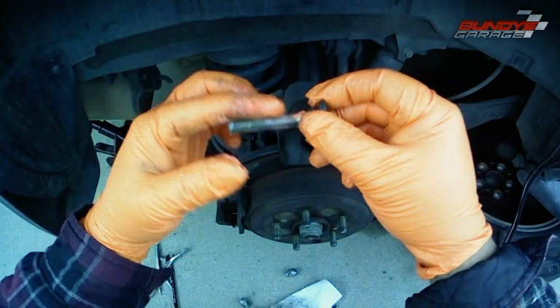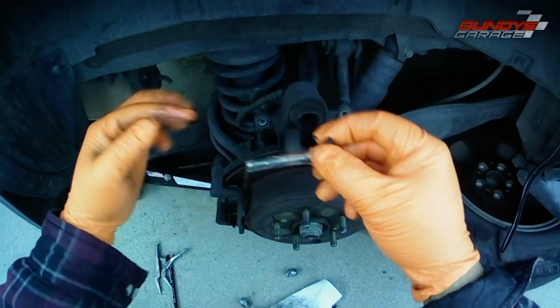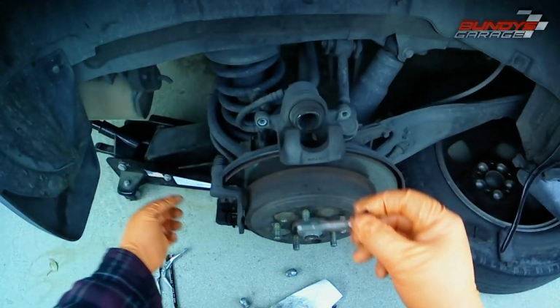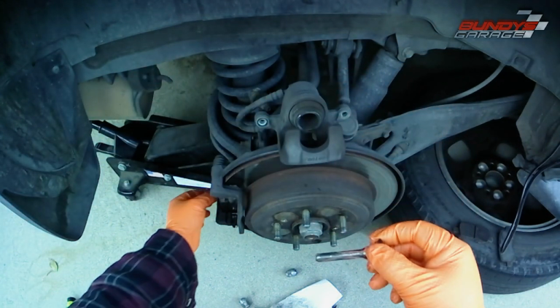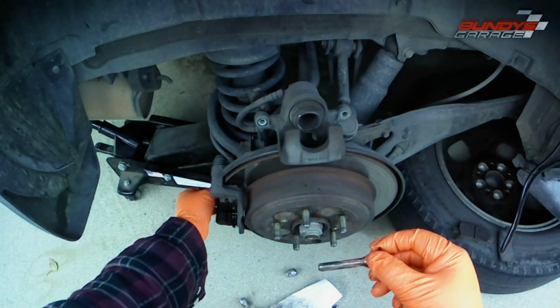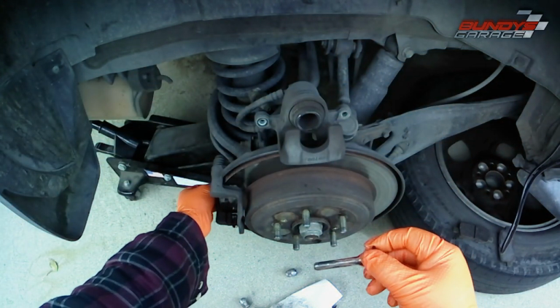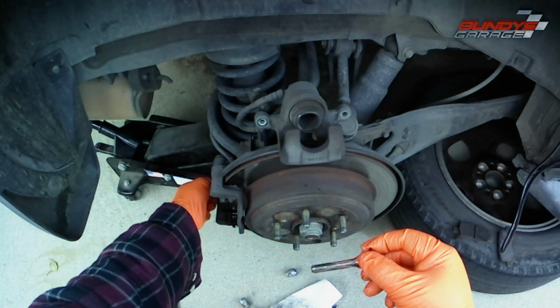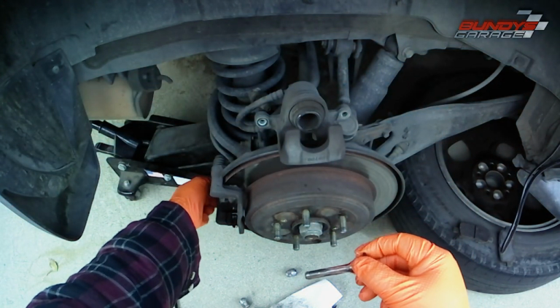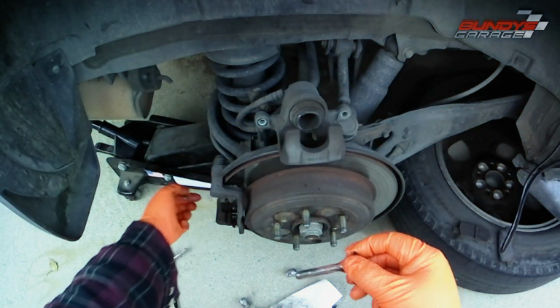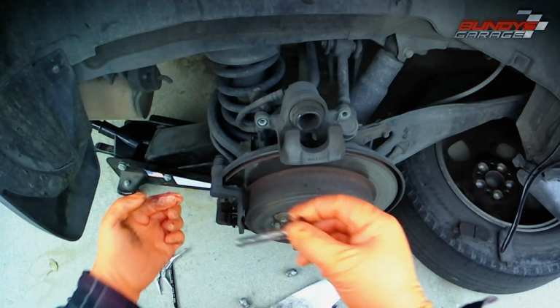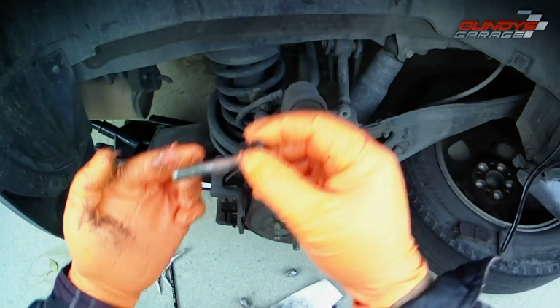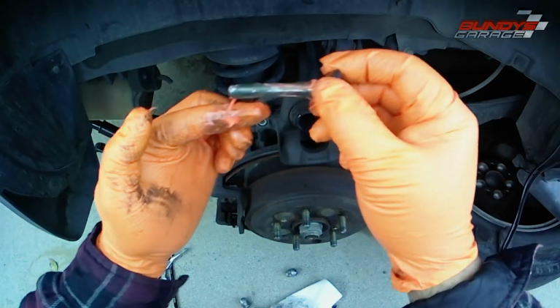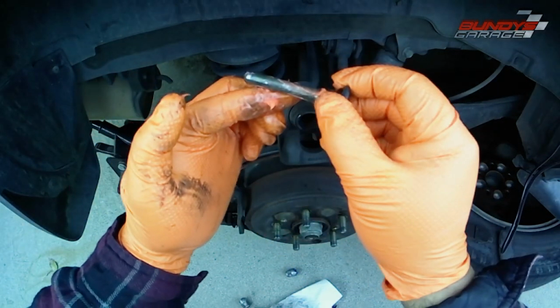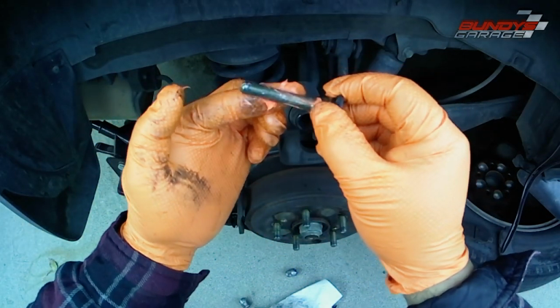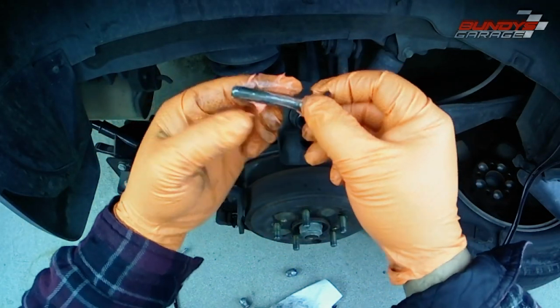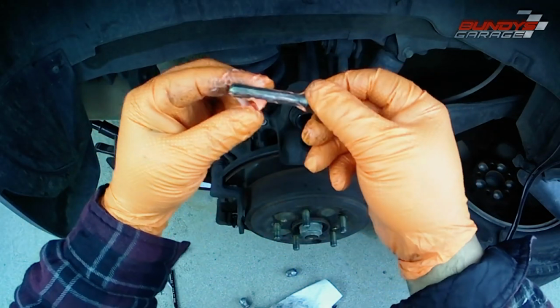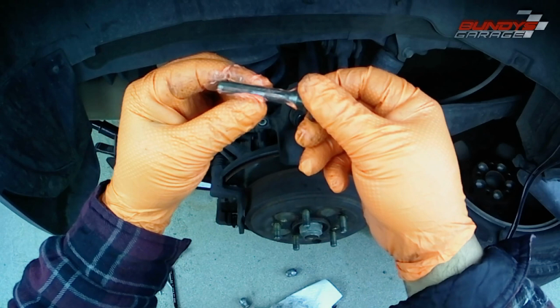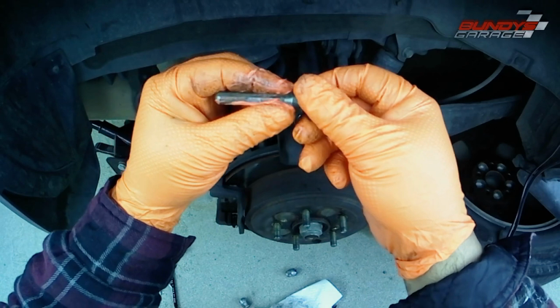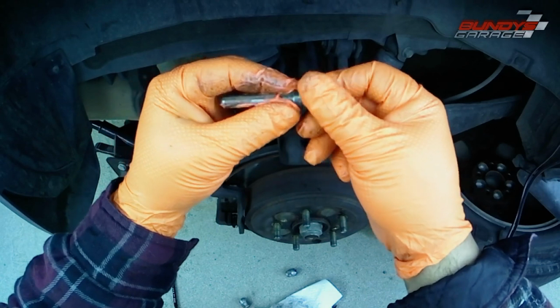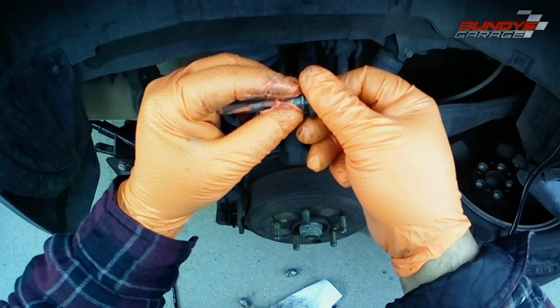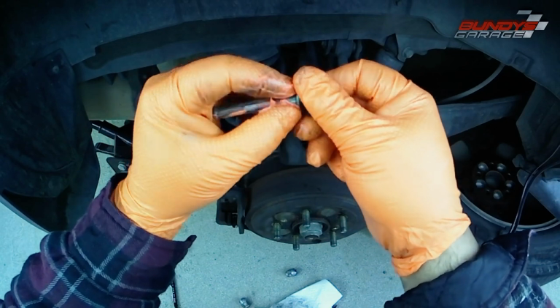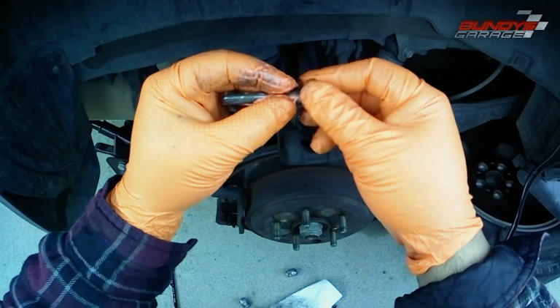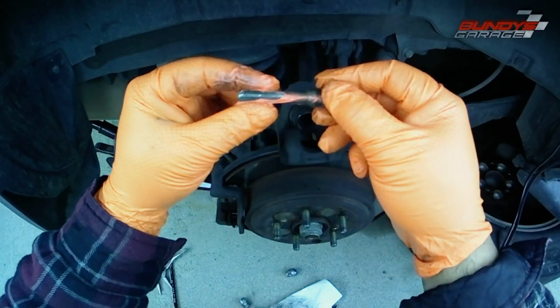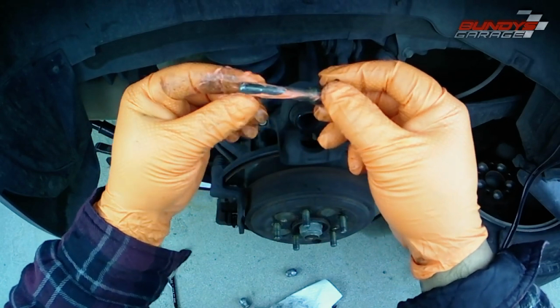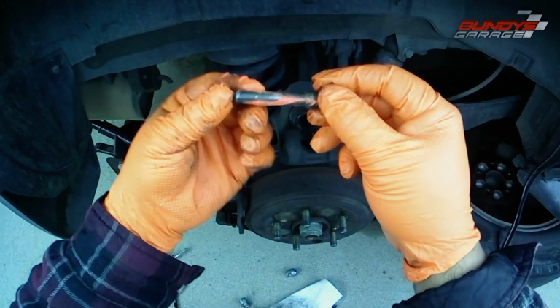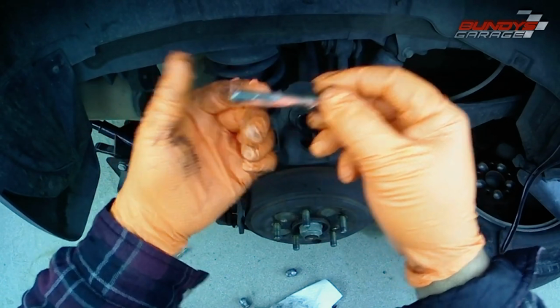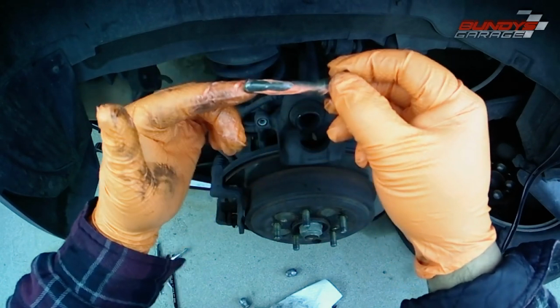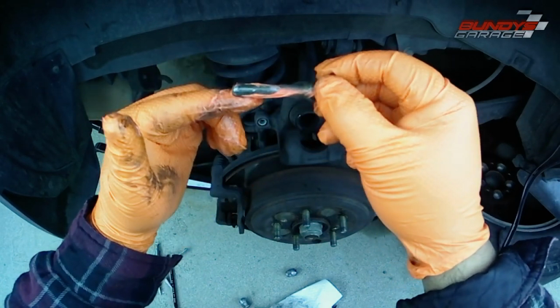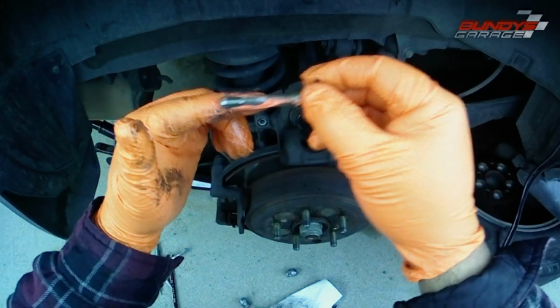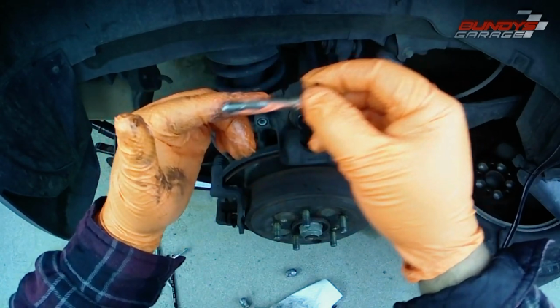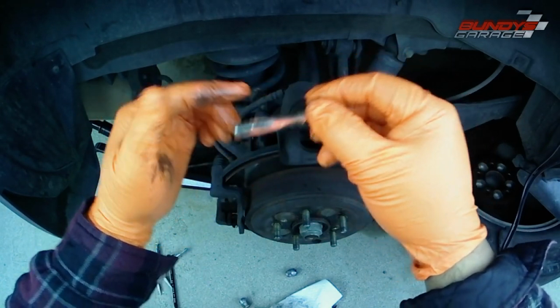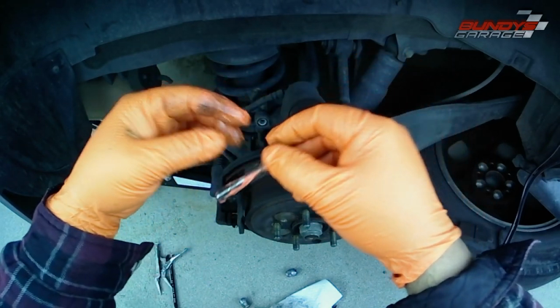Do not get it on the friction material. Do not get it on the rotor. If you do by accident, spray it off — spray the brake pad or the rotor off with brake cleaner.